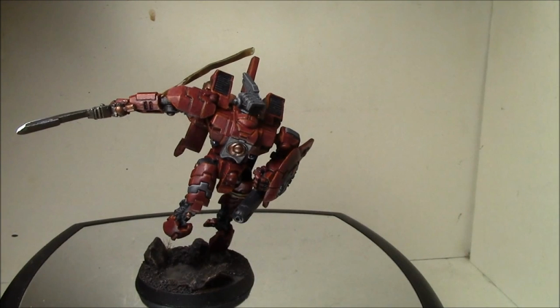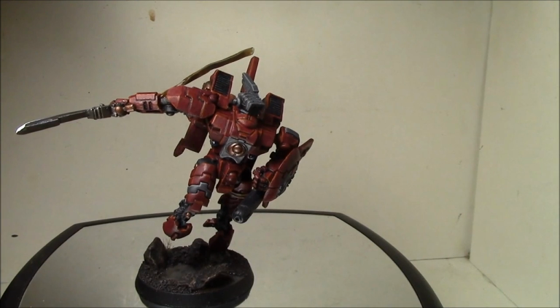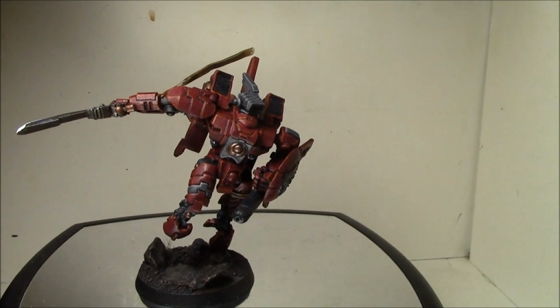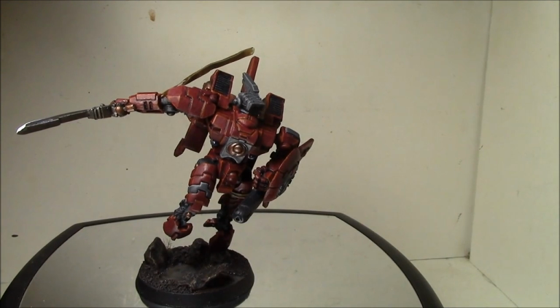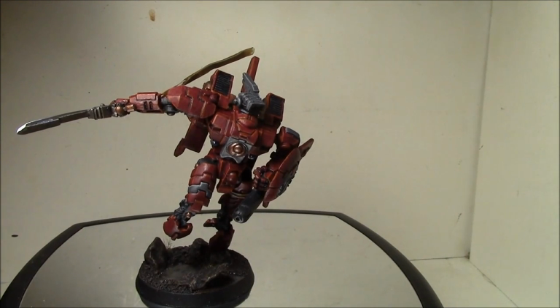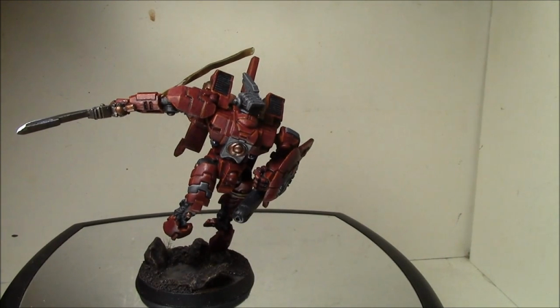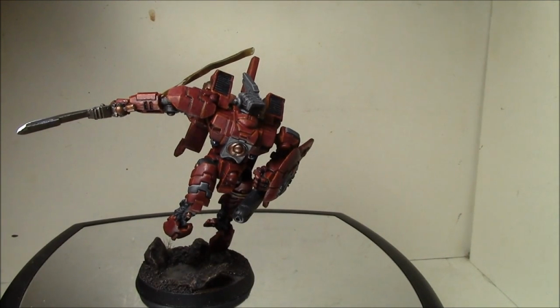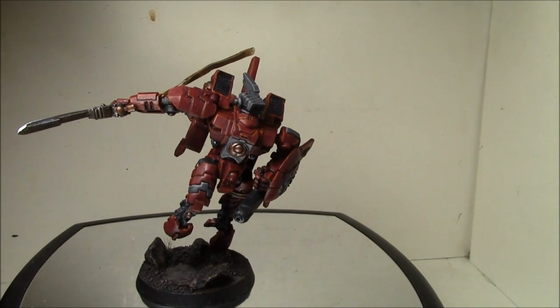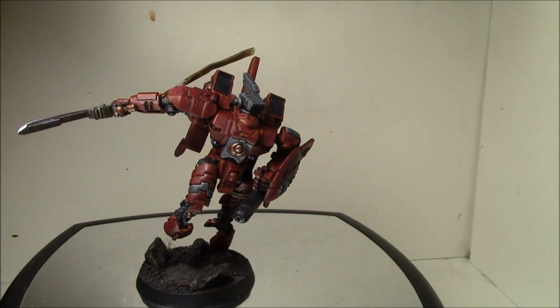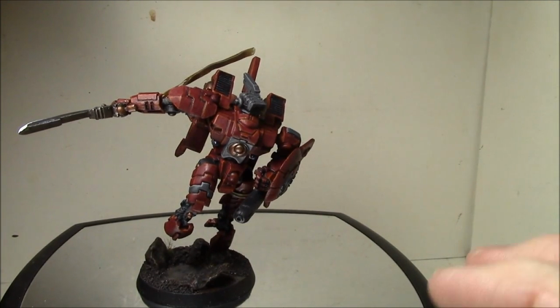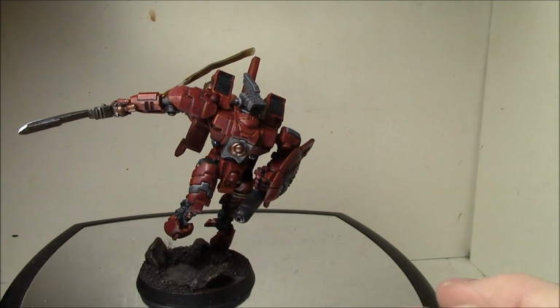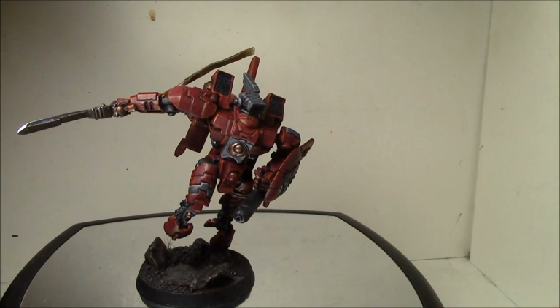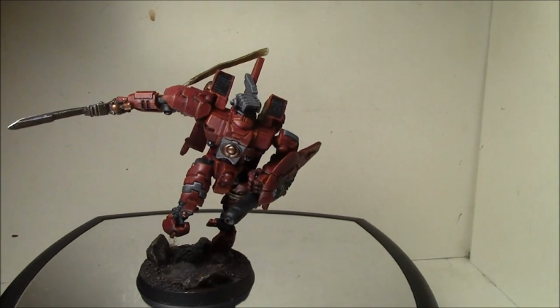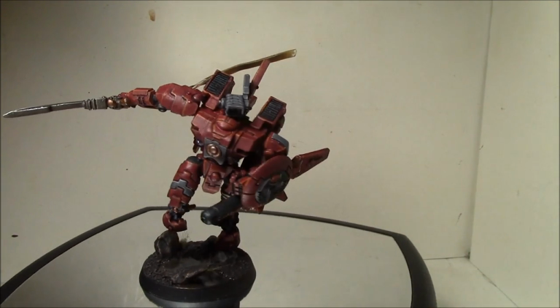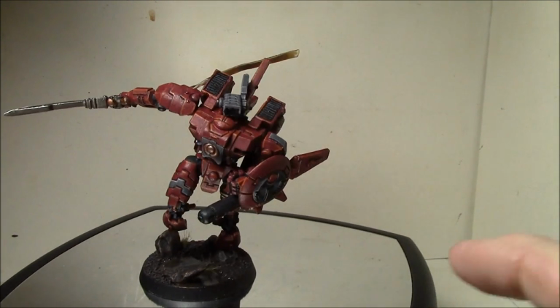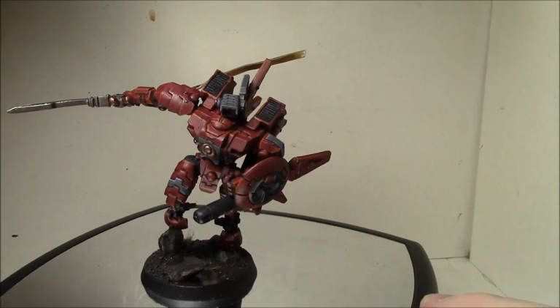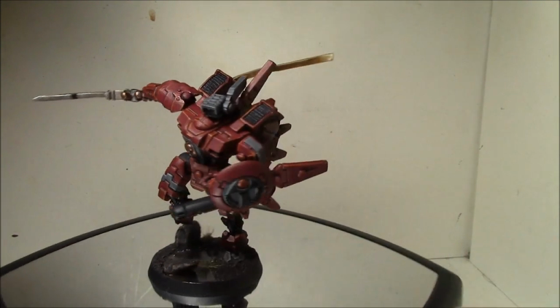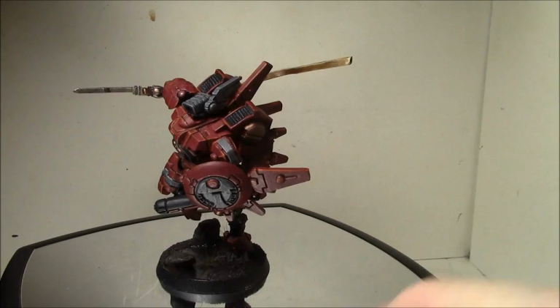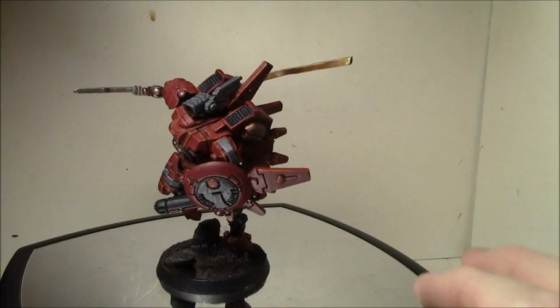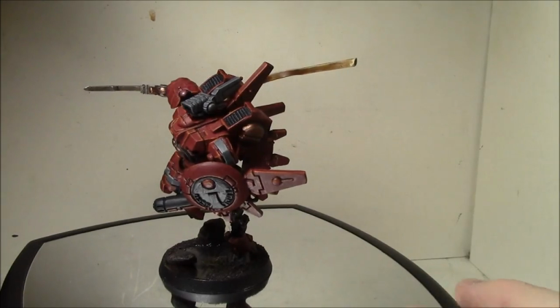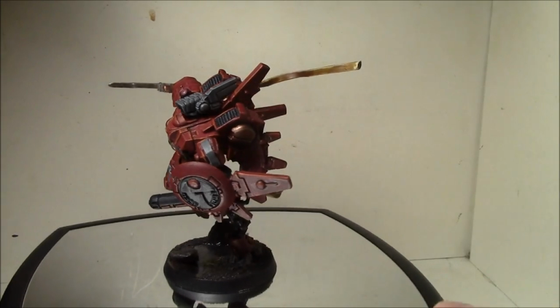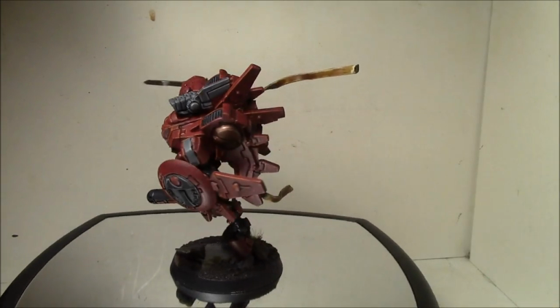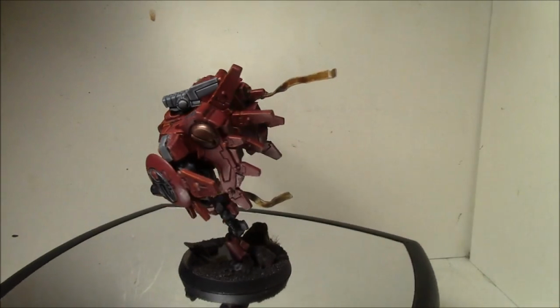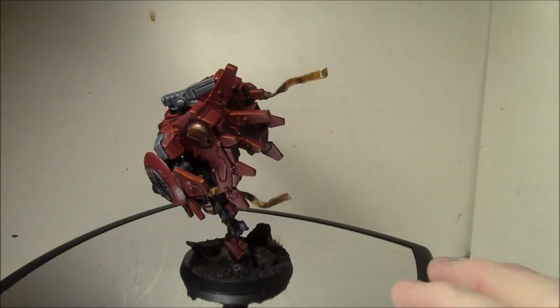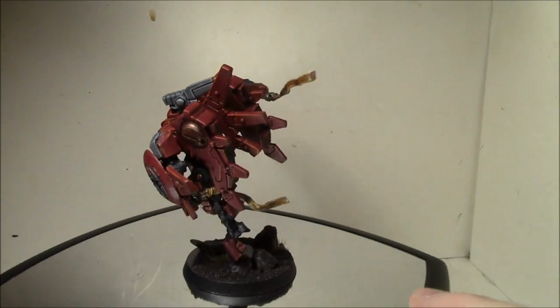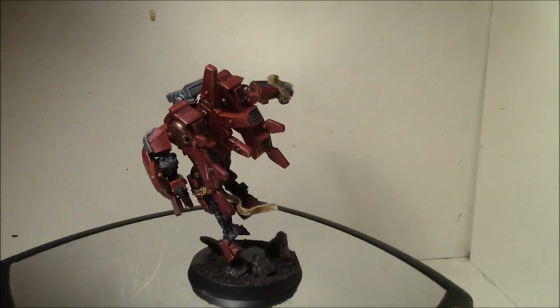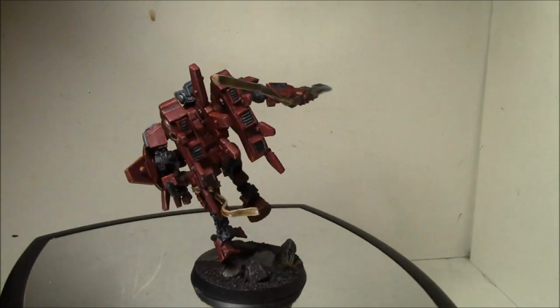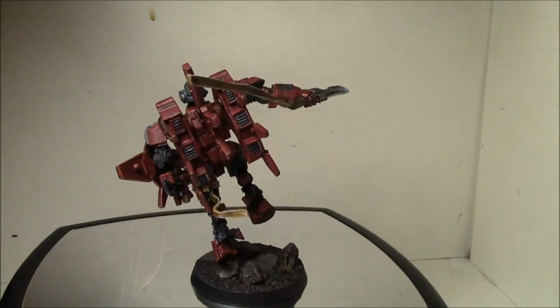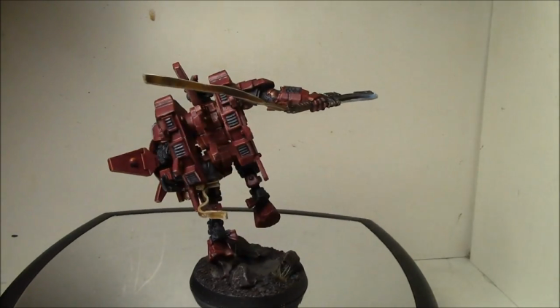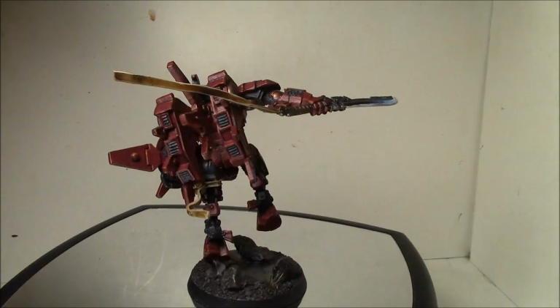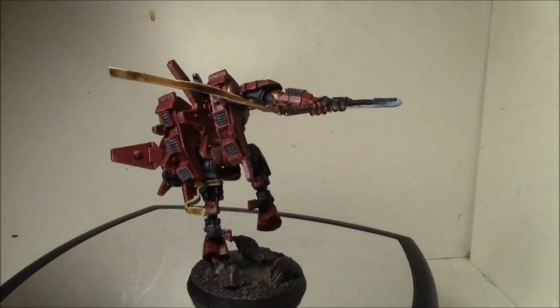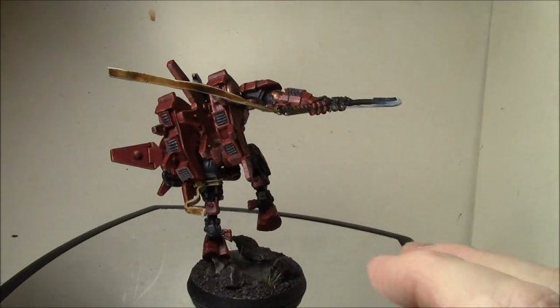Hey everybody, this is a real quick showcase video. I finished up my Farsight last night. It's the last Tau model I actually owned to paint here.